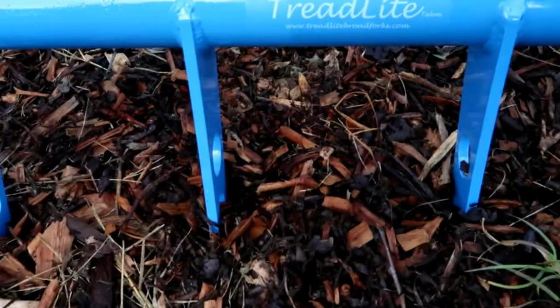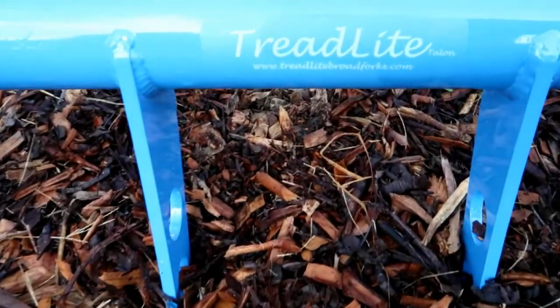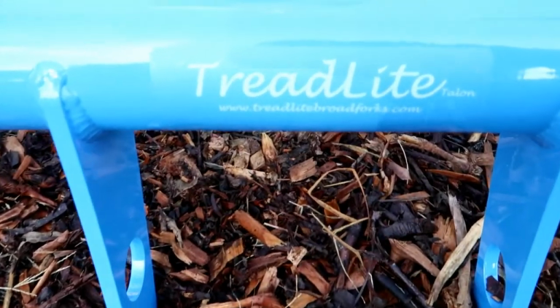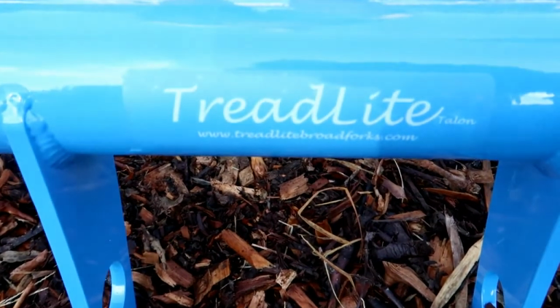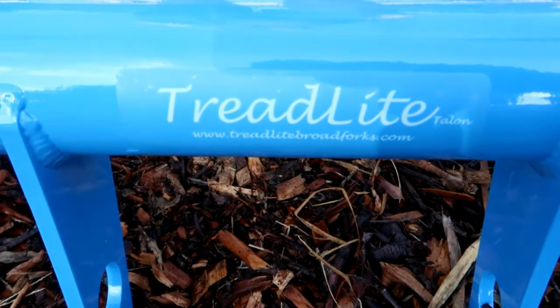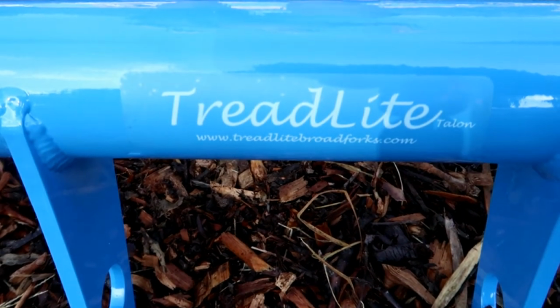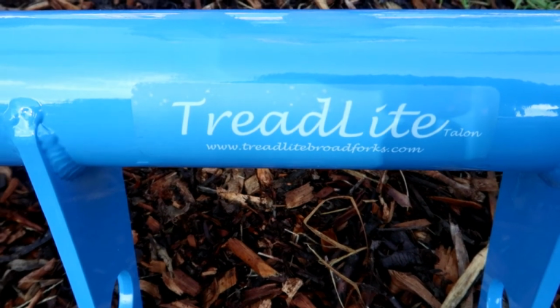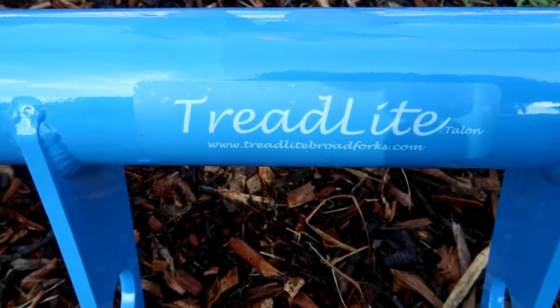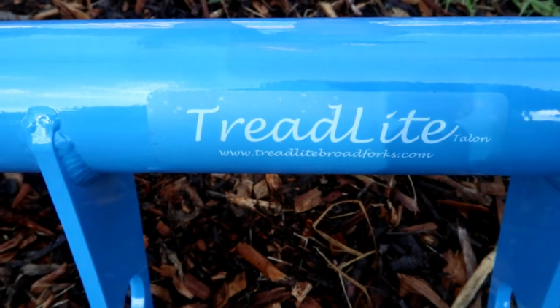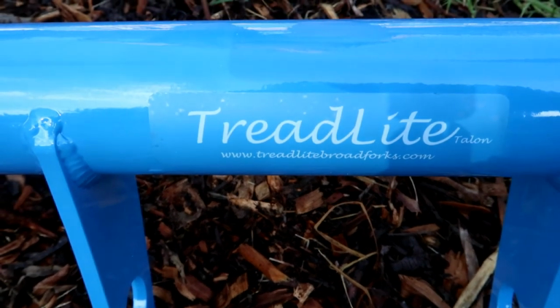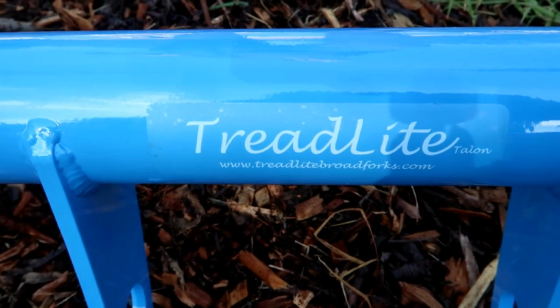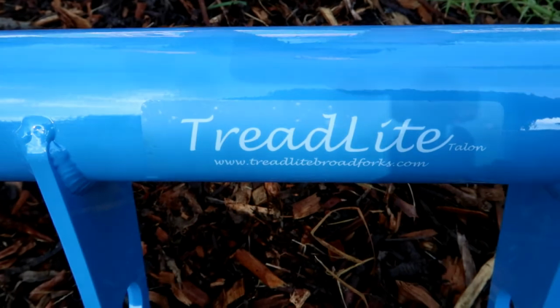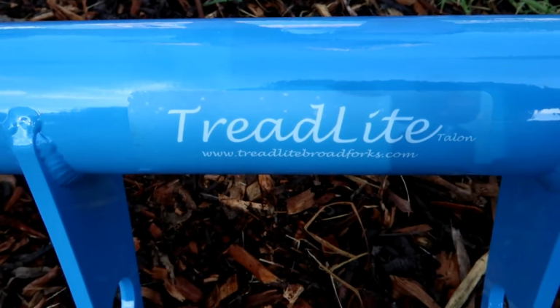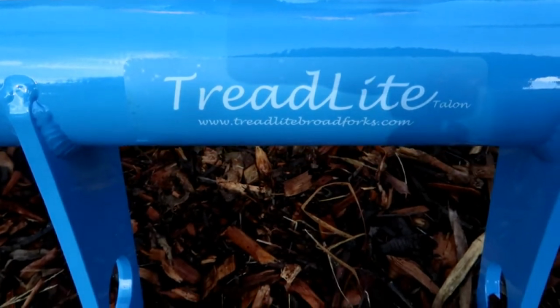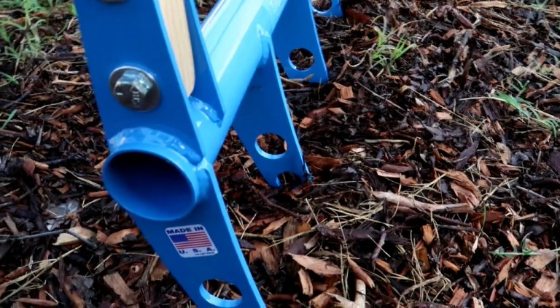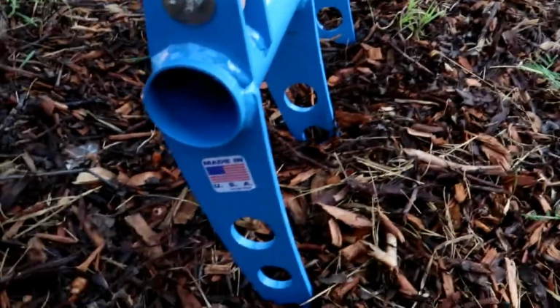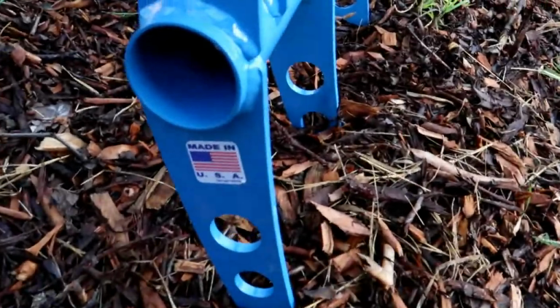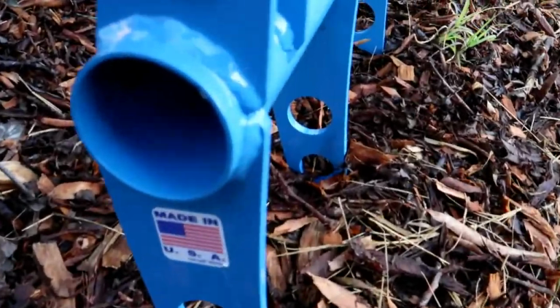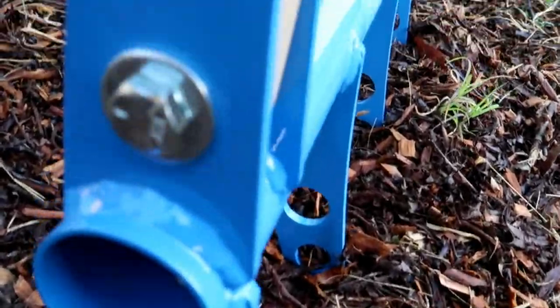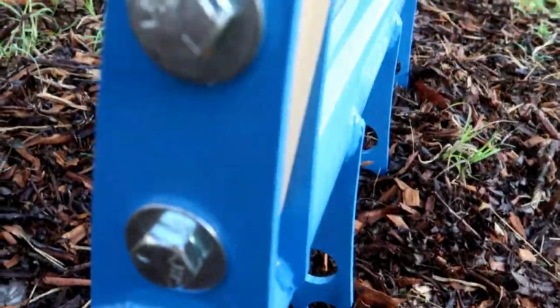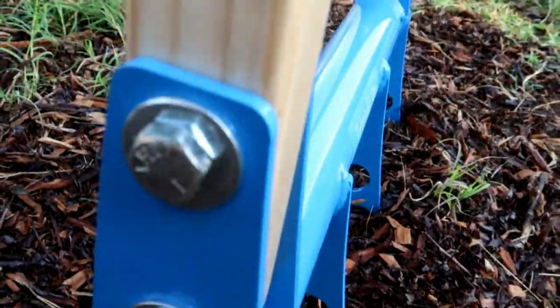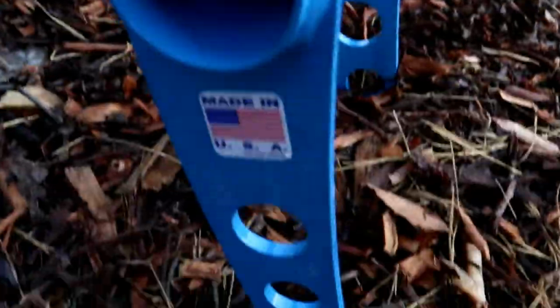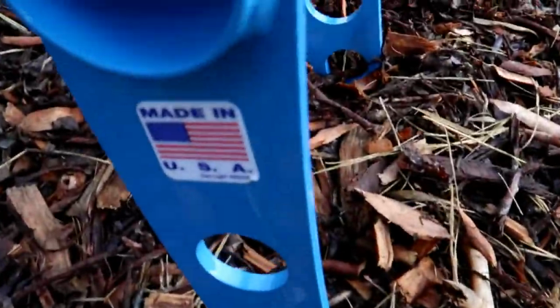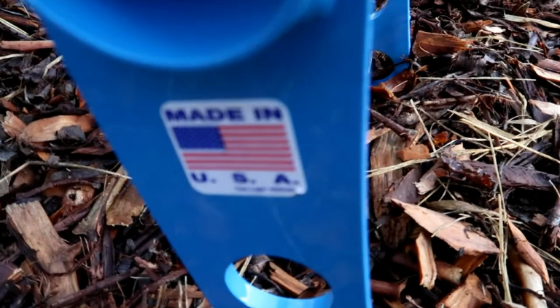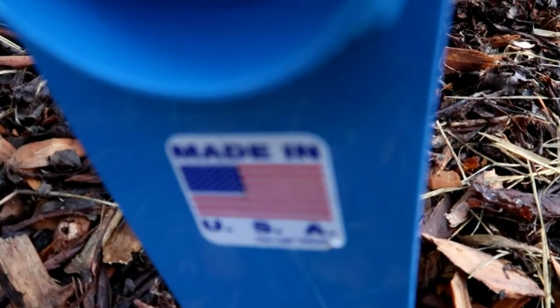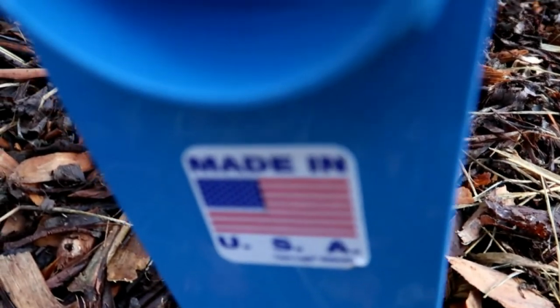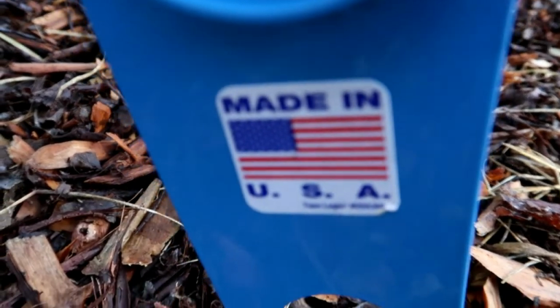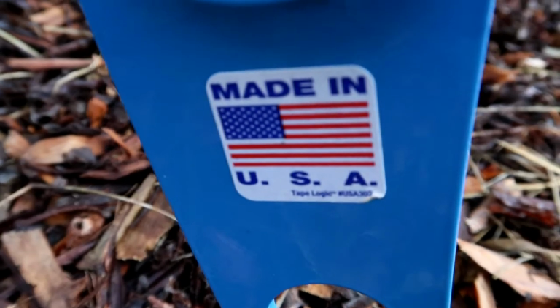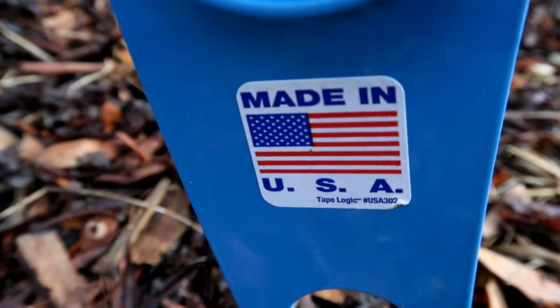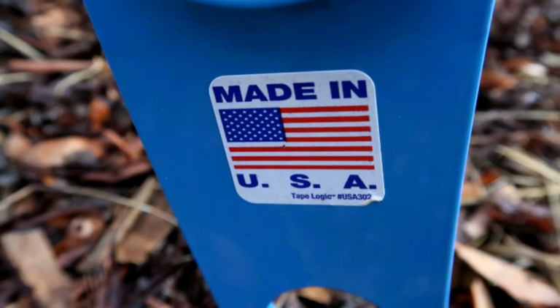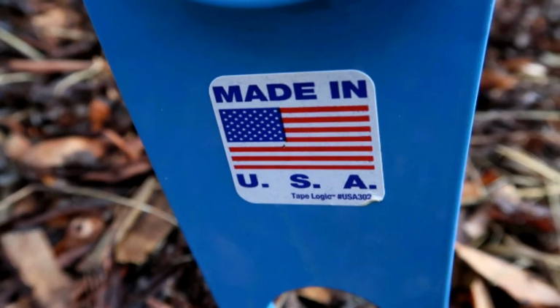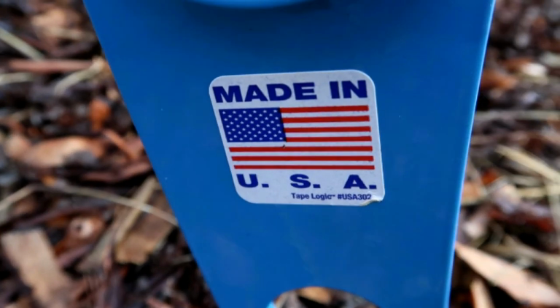The Treadlight Broad Fork. The fork is made of high strength alloy steel with ash wood handles. The Treadlight company offers a lifetime guarantee on the fork, and it is also made in the great US of A.